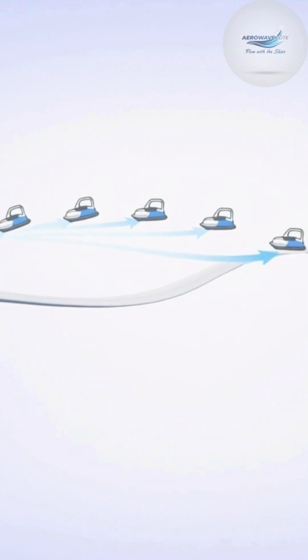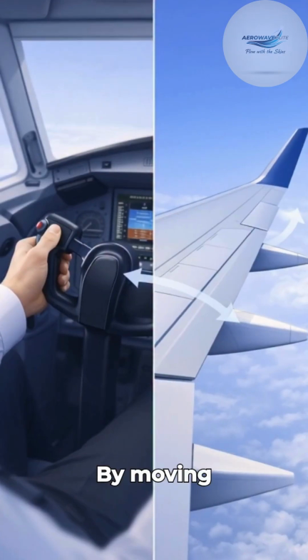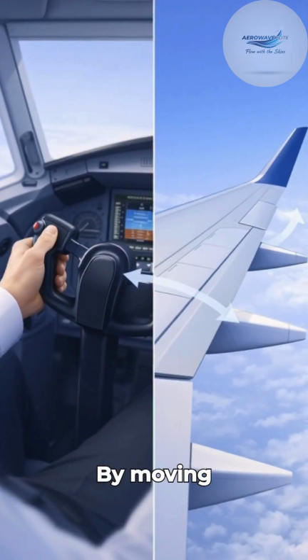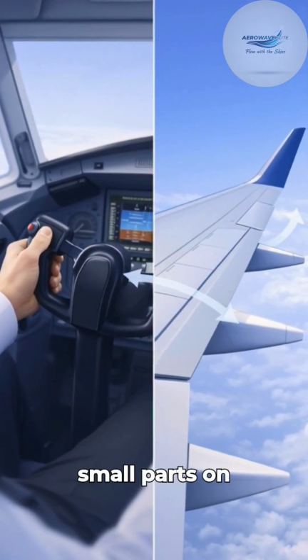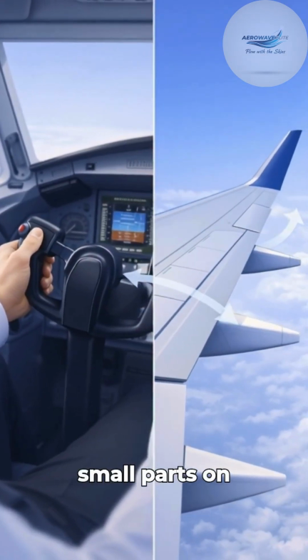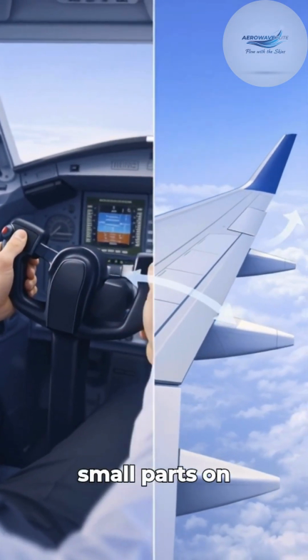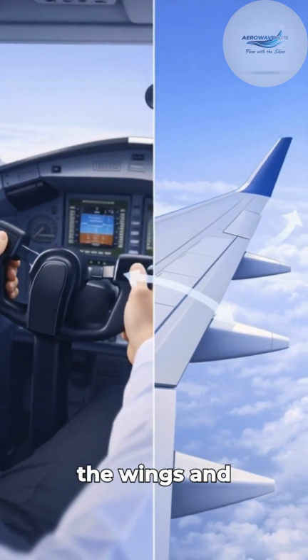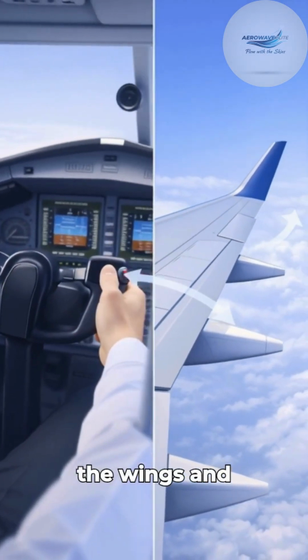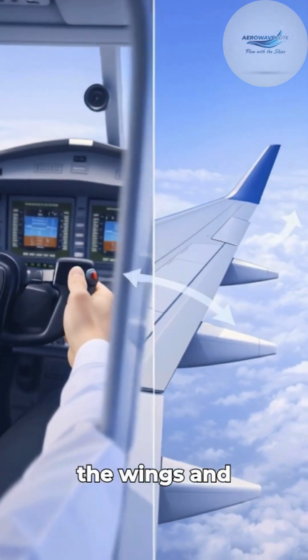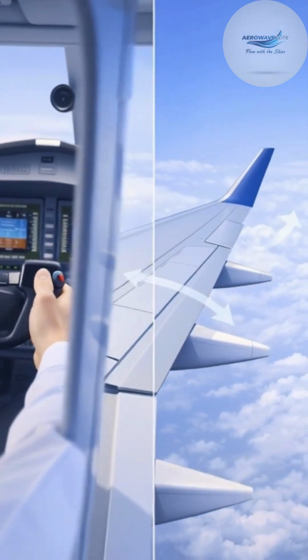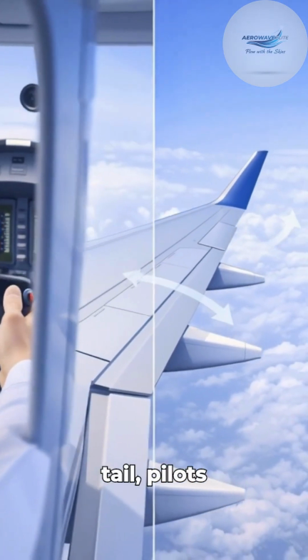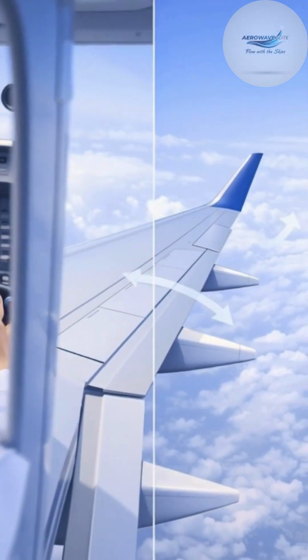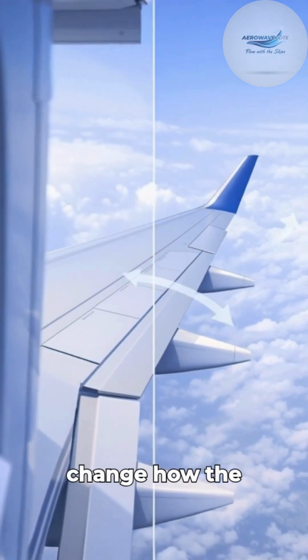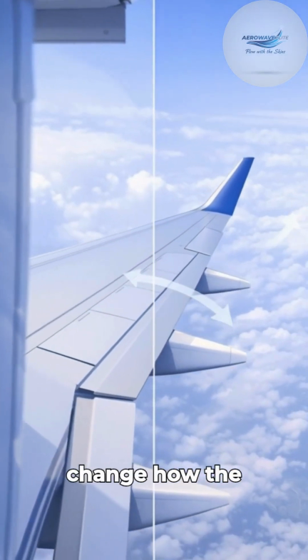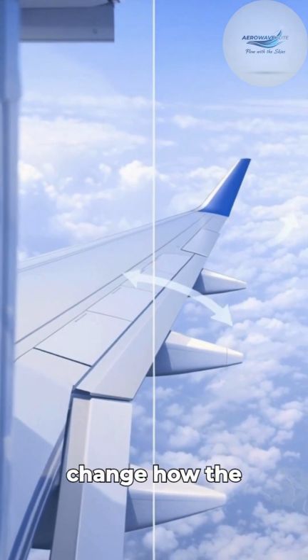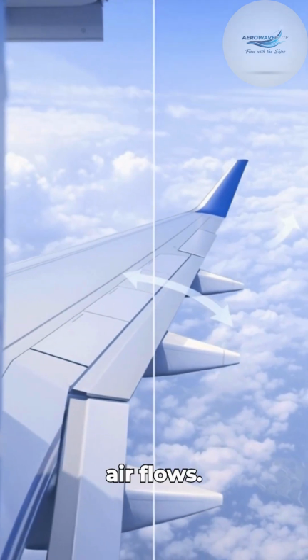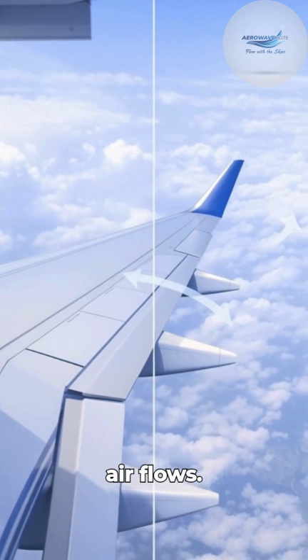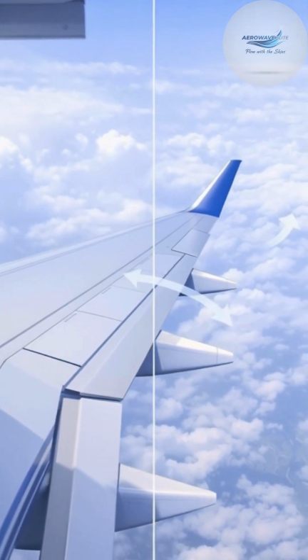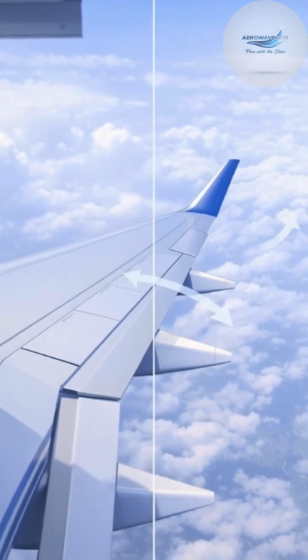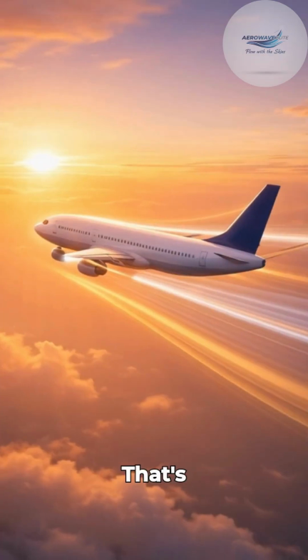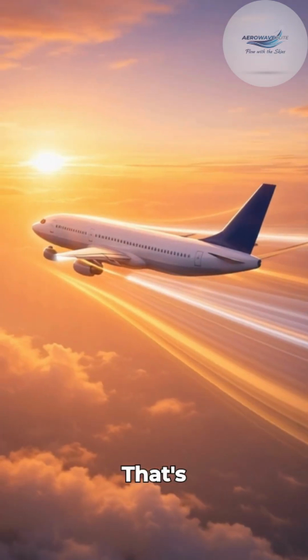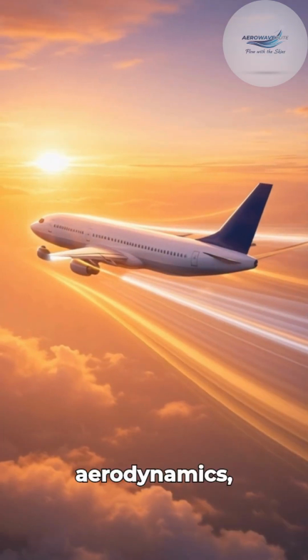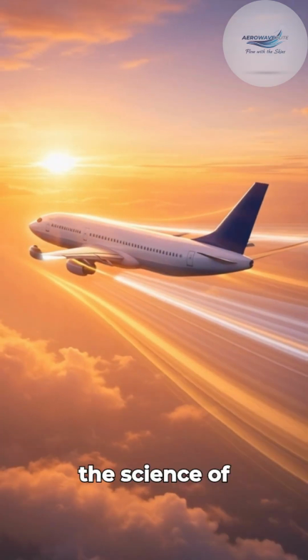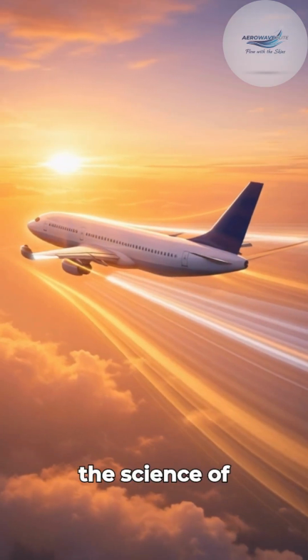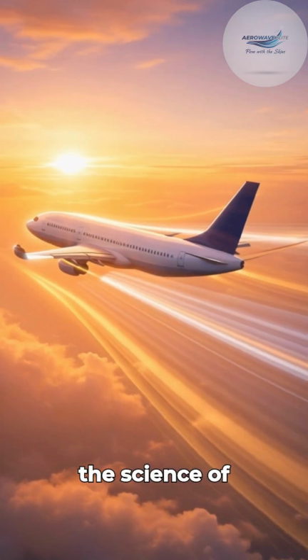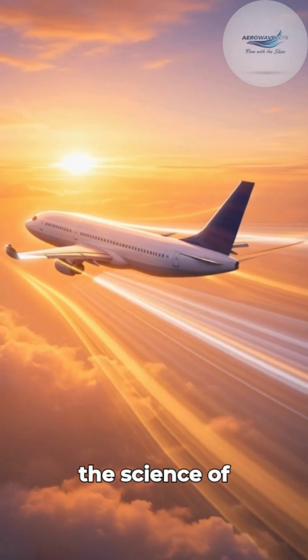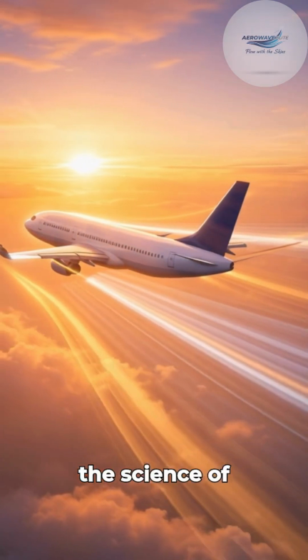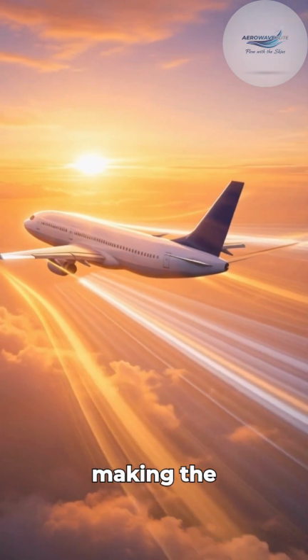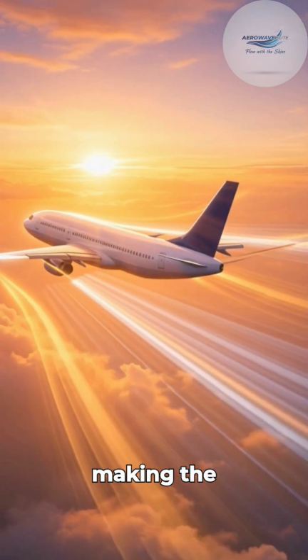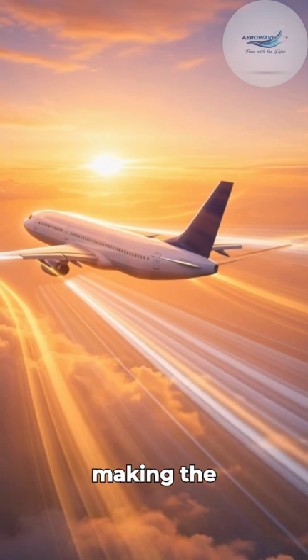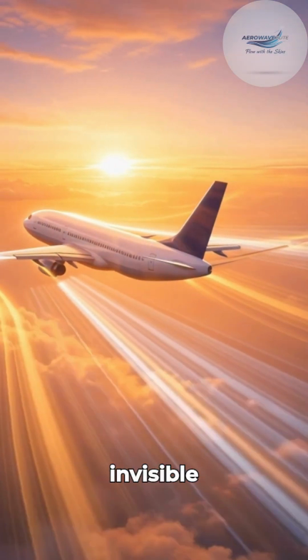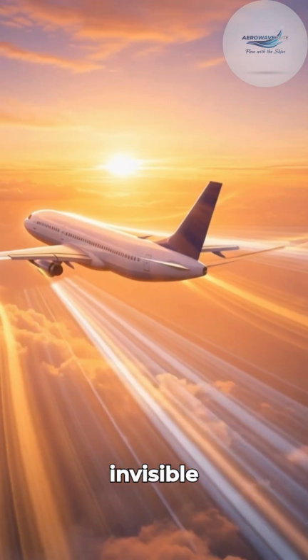By moving small parts on the wings and tail, pilots change how the air flows. That's aerodynamics — the science of making the invisible visible.